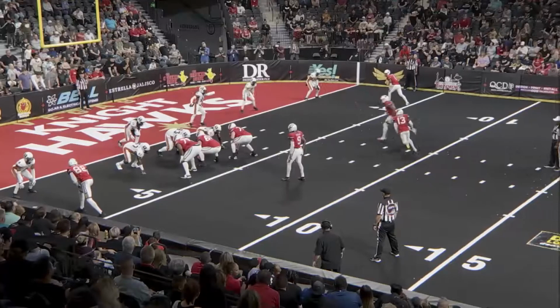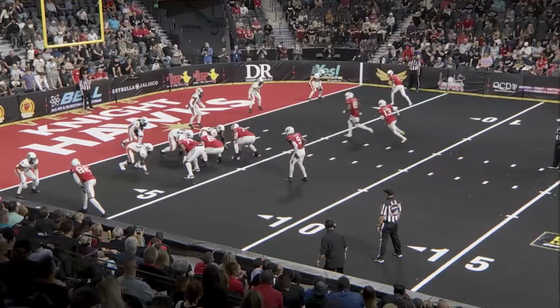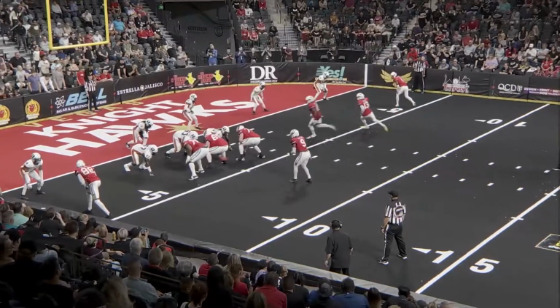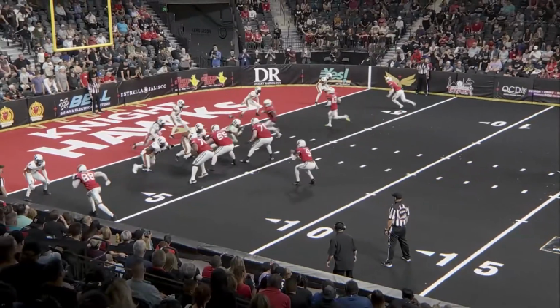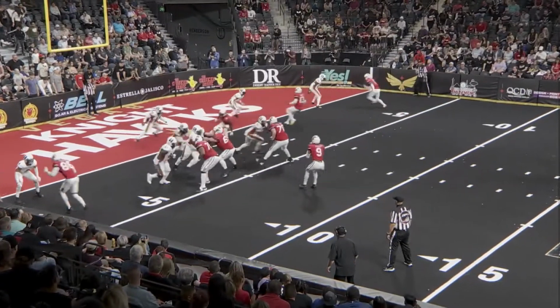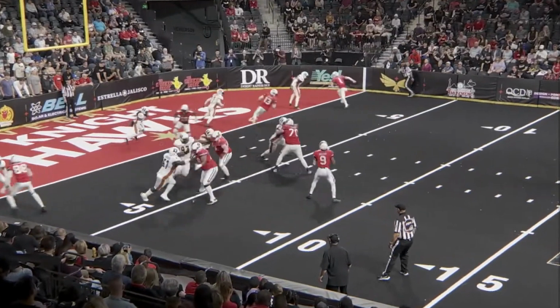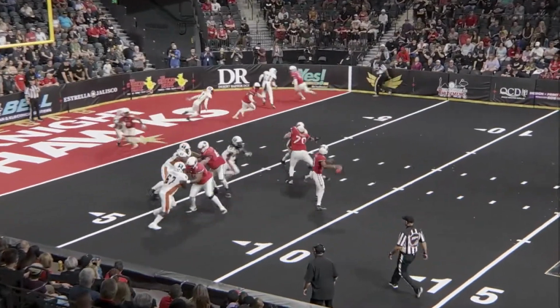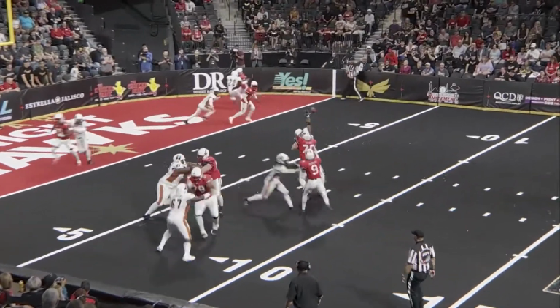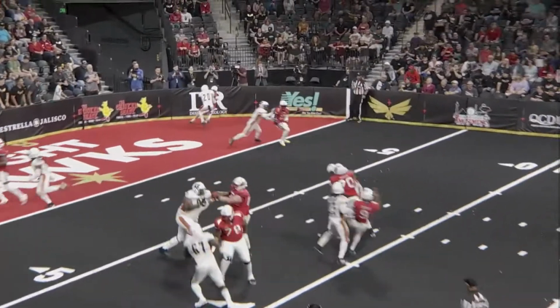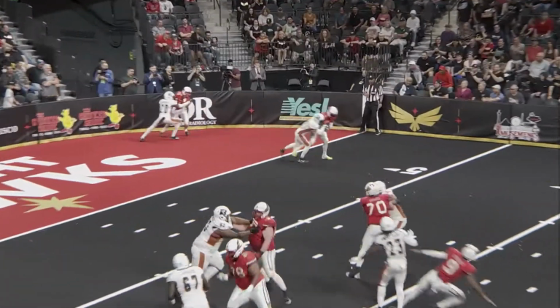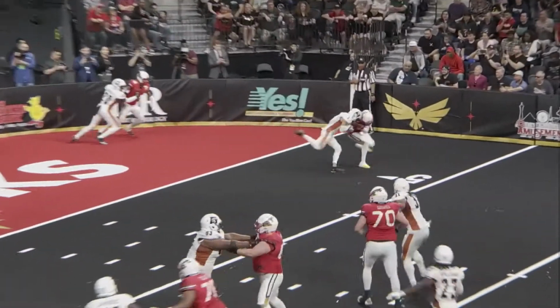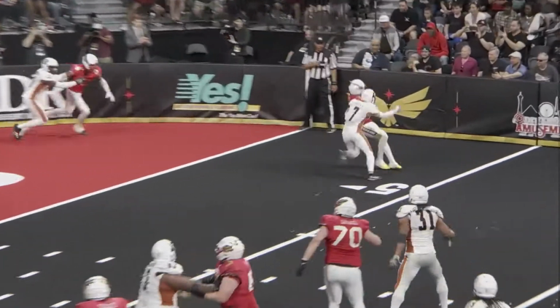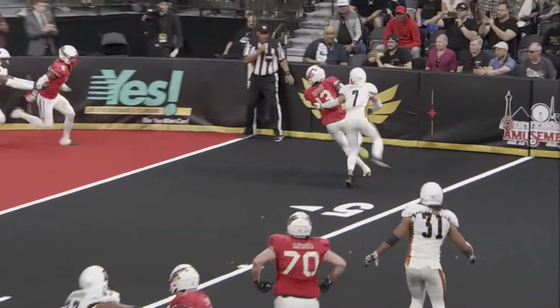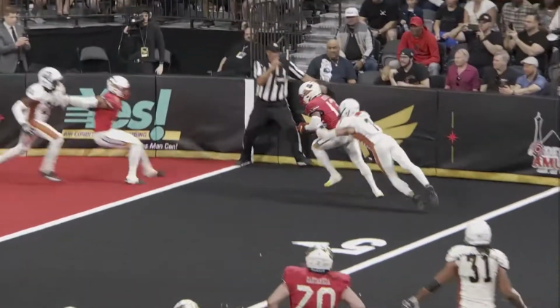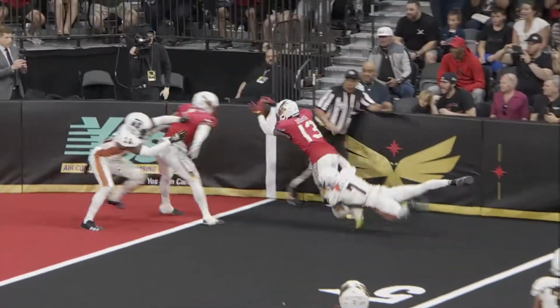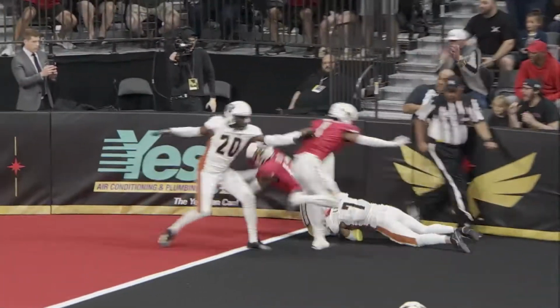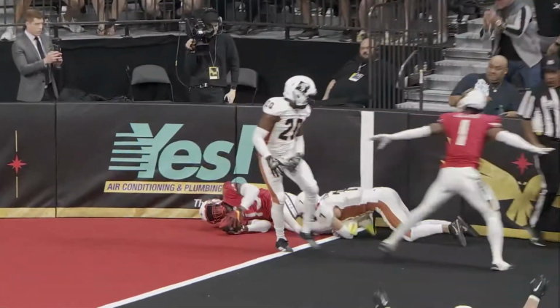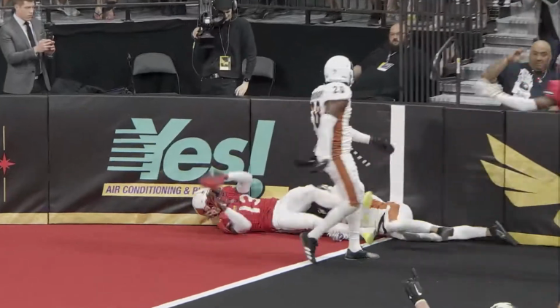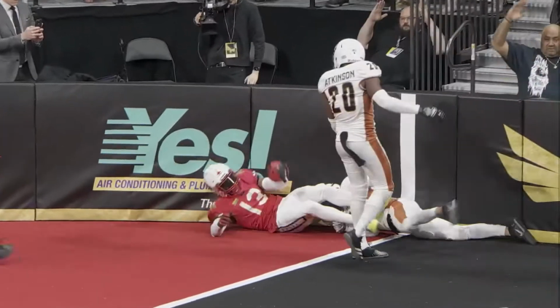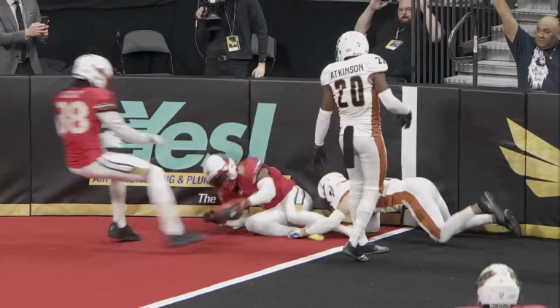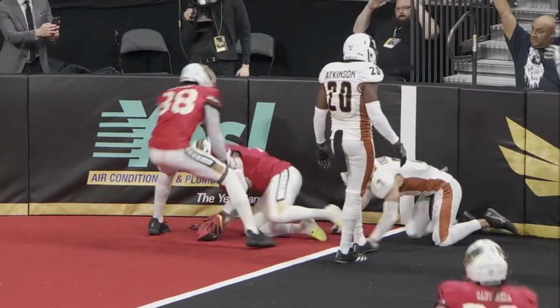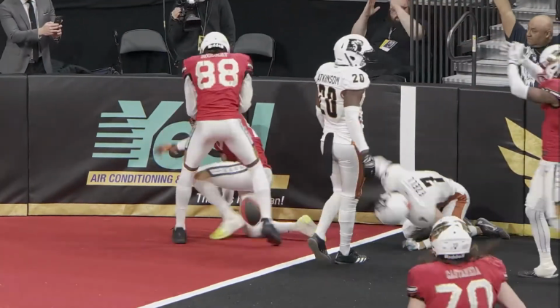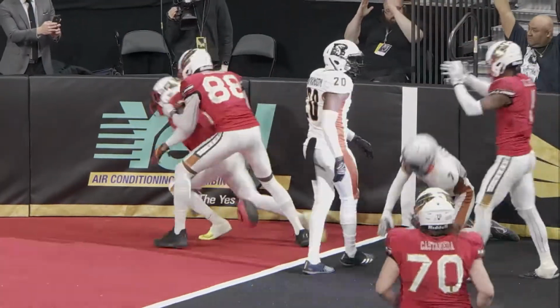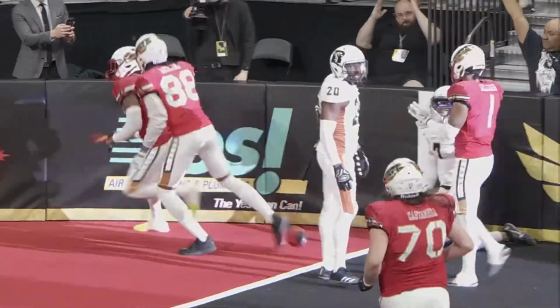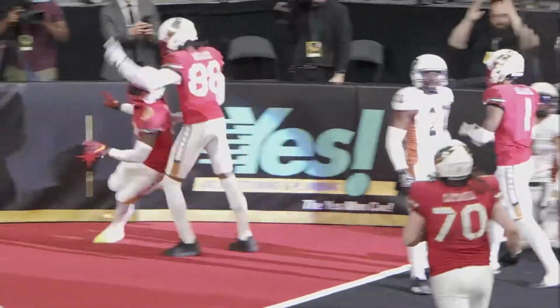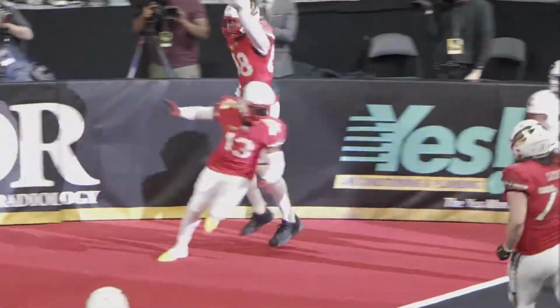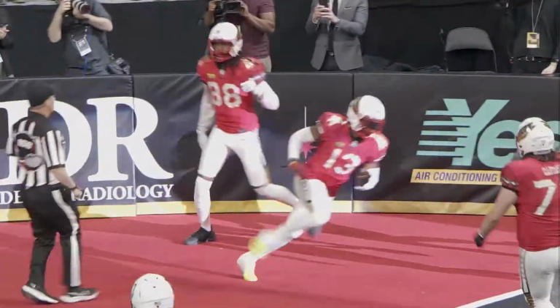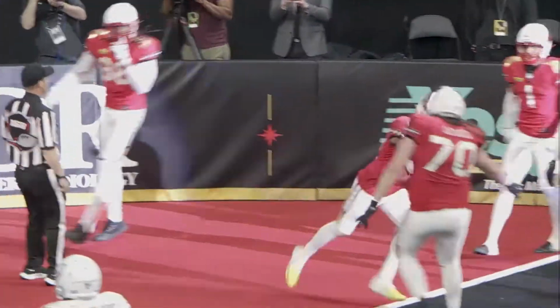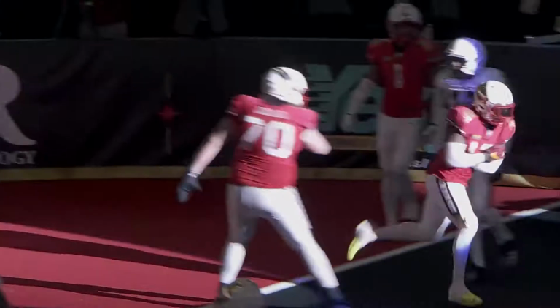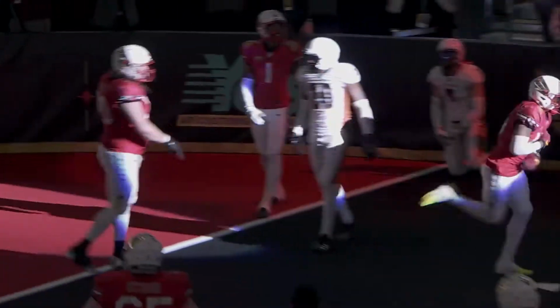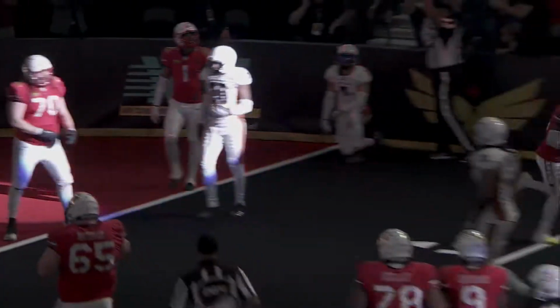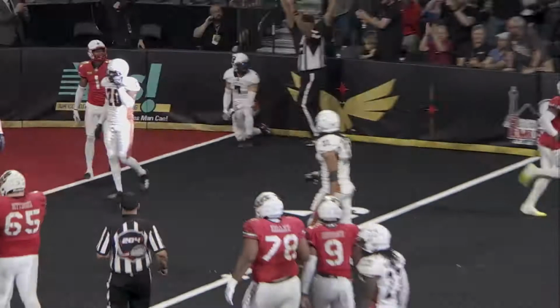Frank Brown in motion, he comes out to the right side. Waist high snap, quick throw, right side. It's fought for and caught. Frank Brown at the goal line, touchdown, Nighthawks.